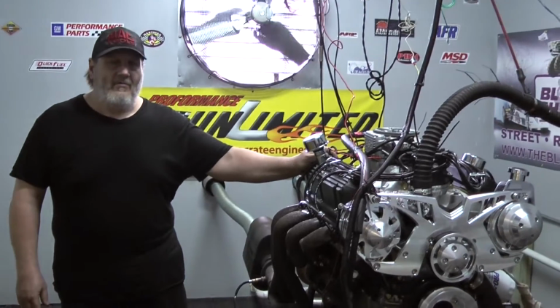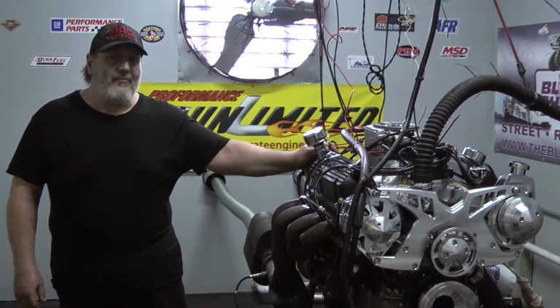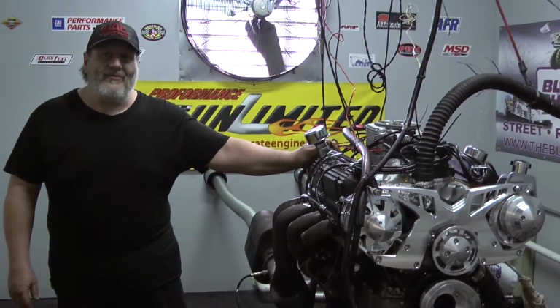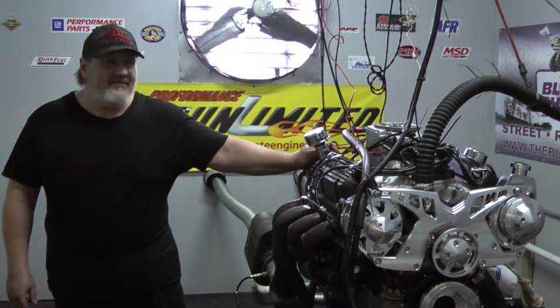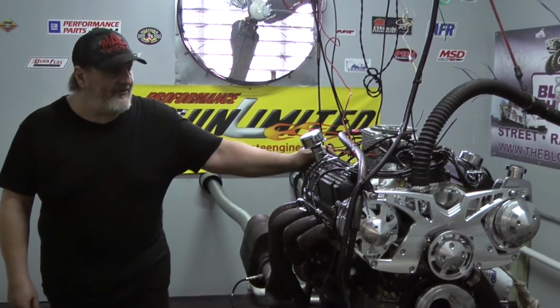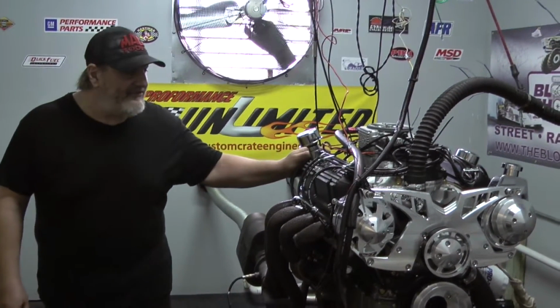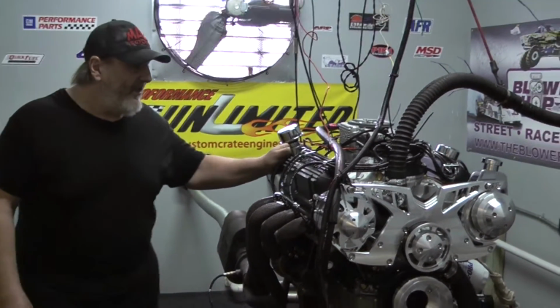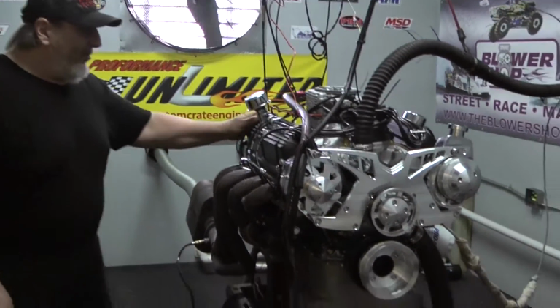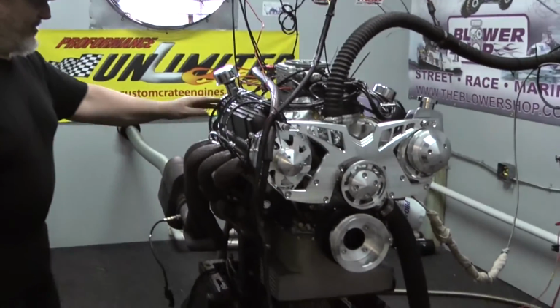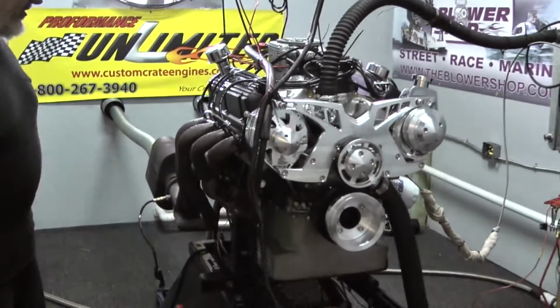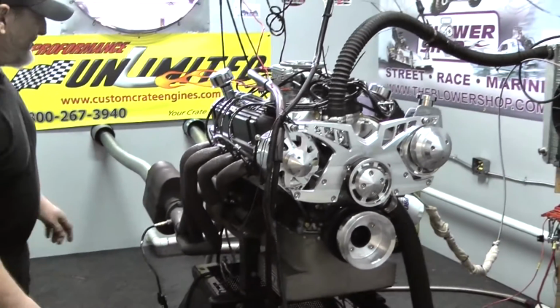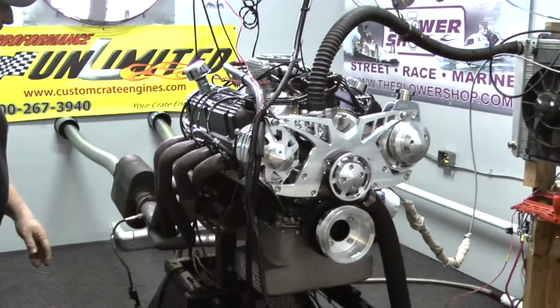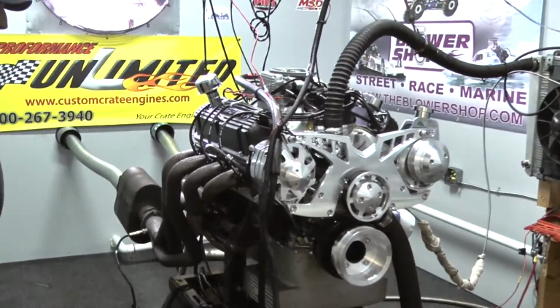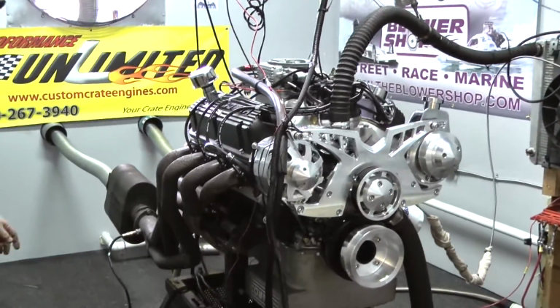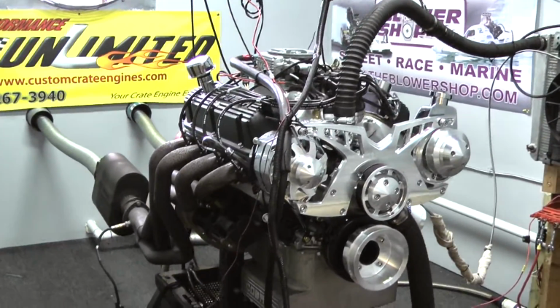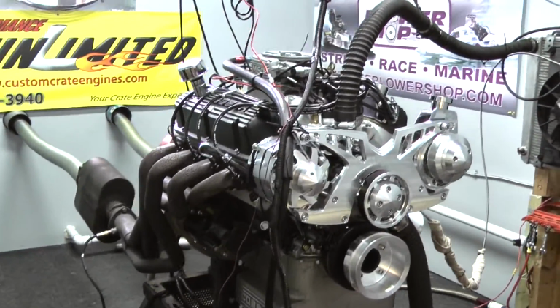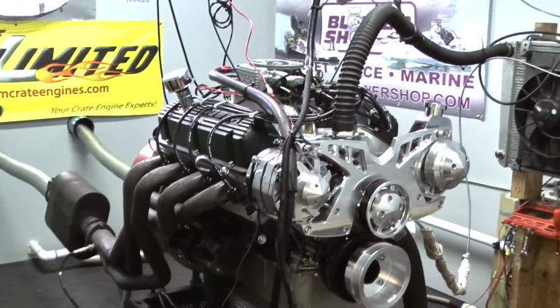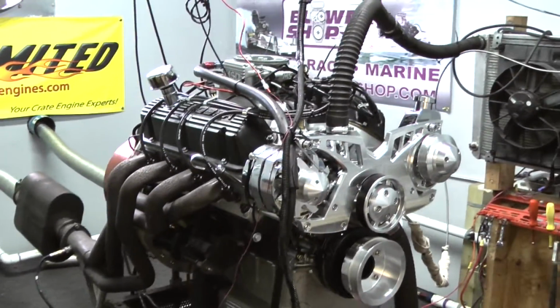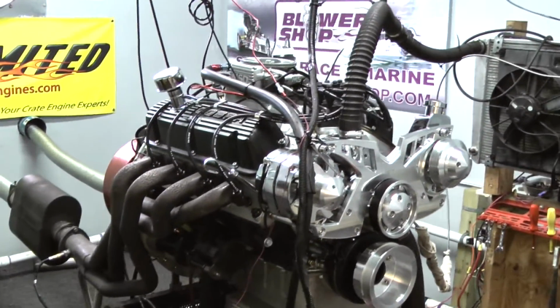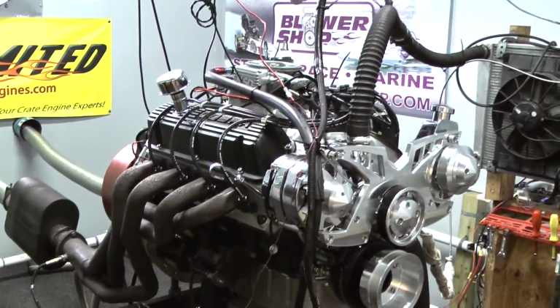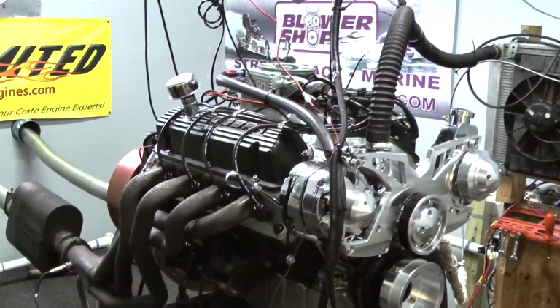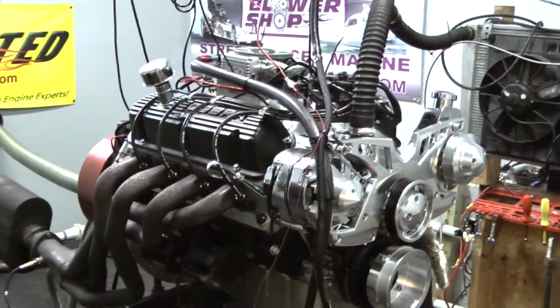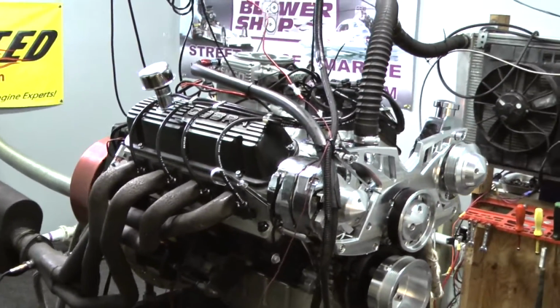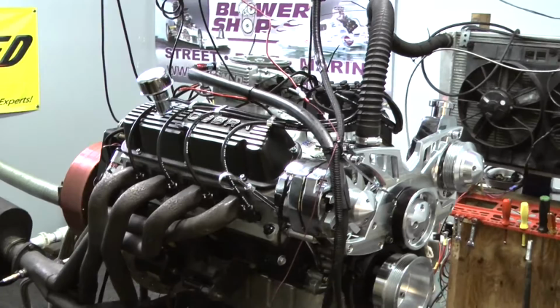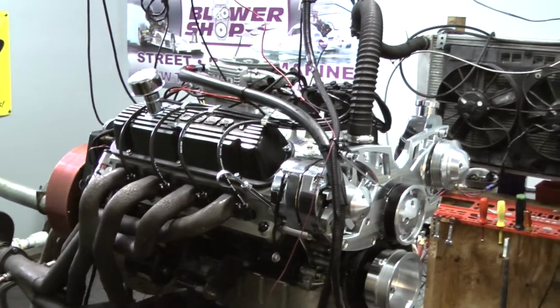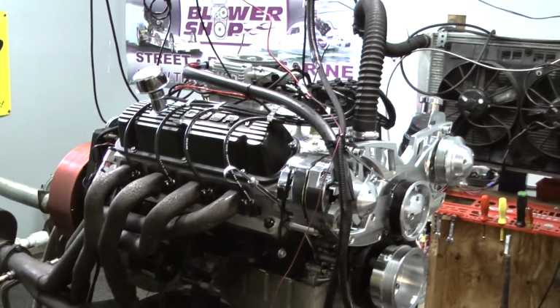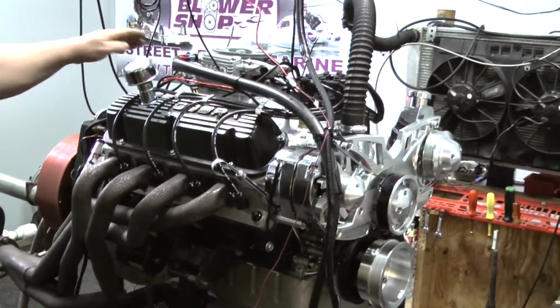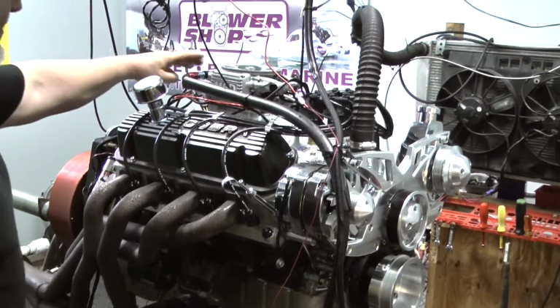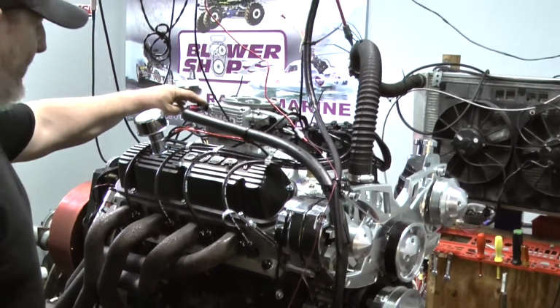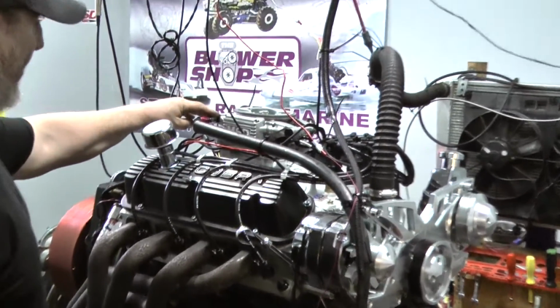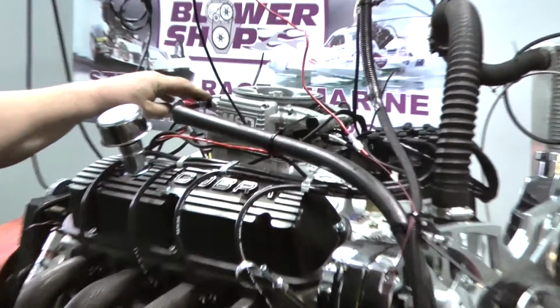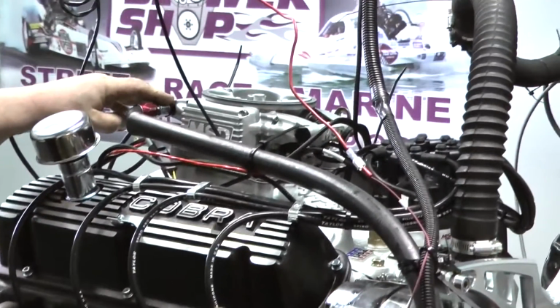Welcome to Performance Unlimited. I'm on the dyno today. We have one of our 347 Stroker Ford engines. This happens to be a 475 horsepower package, also featuring the MSD Atomic EFI system.